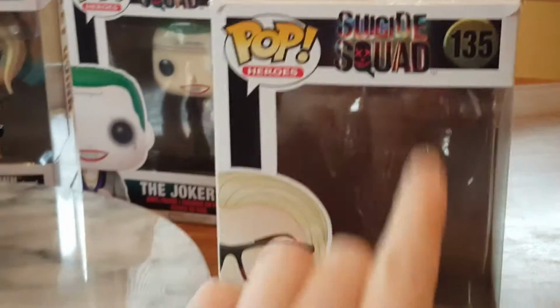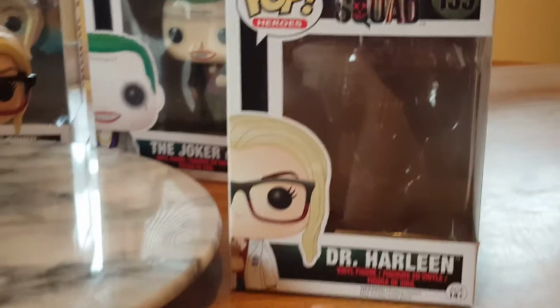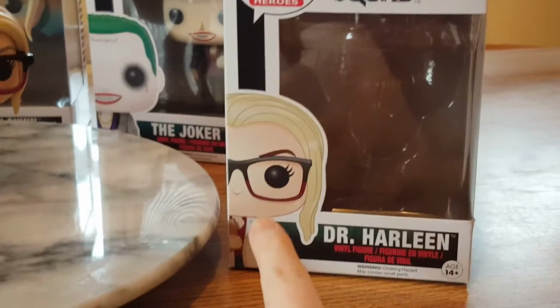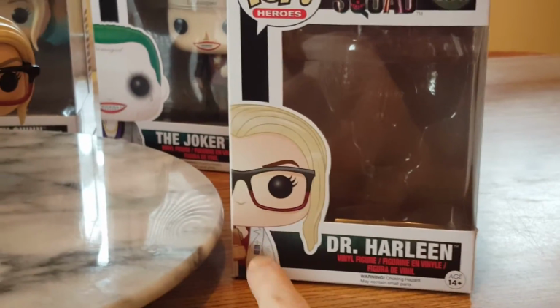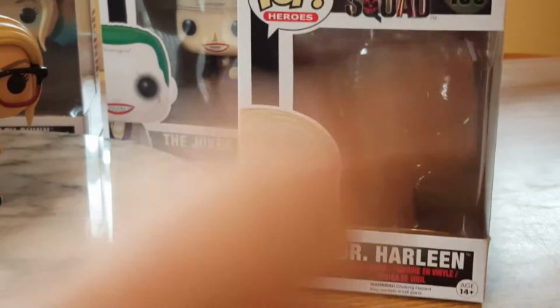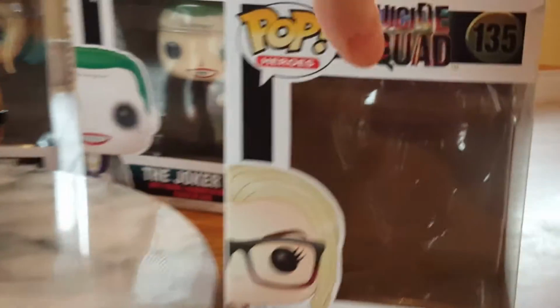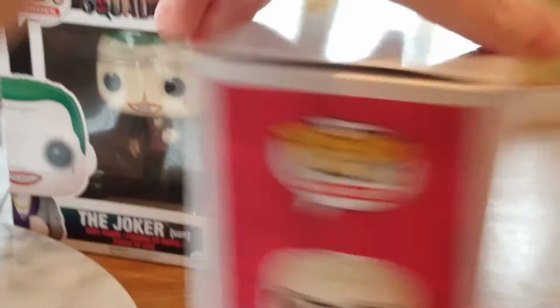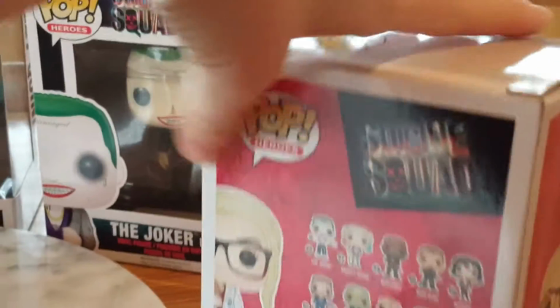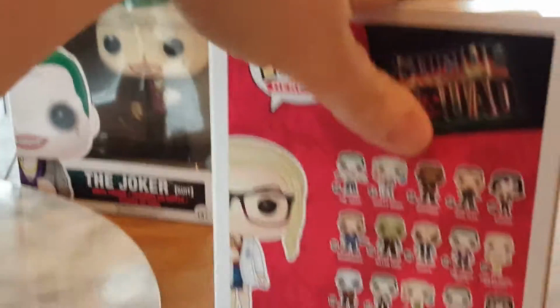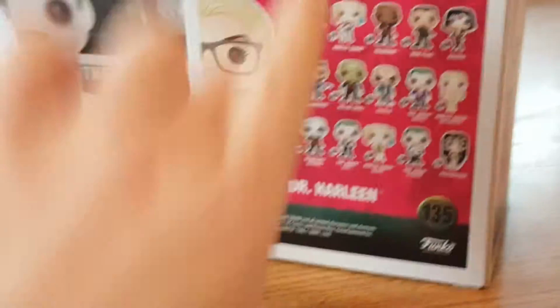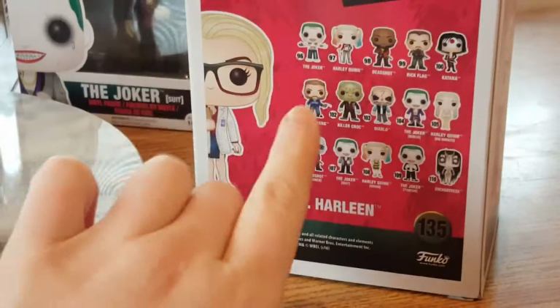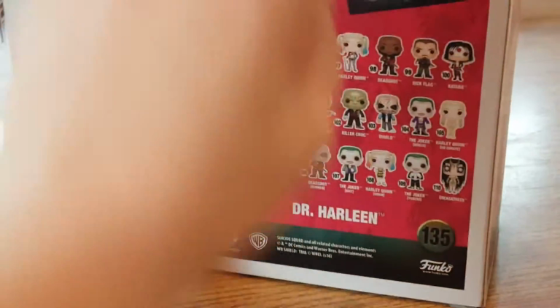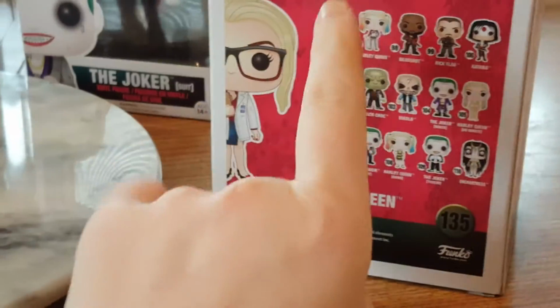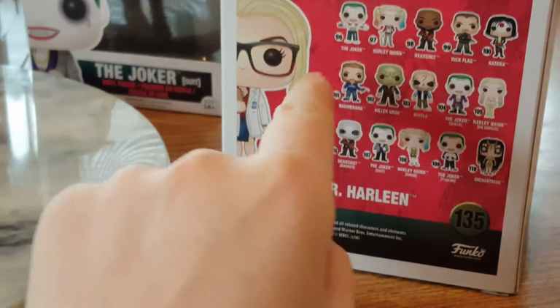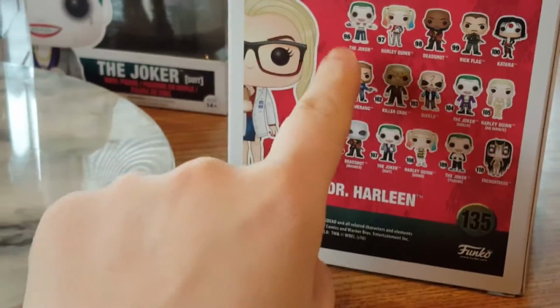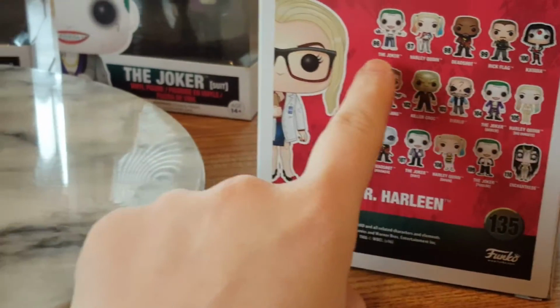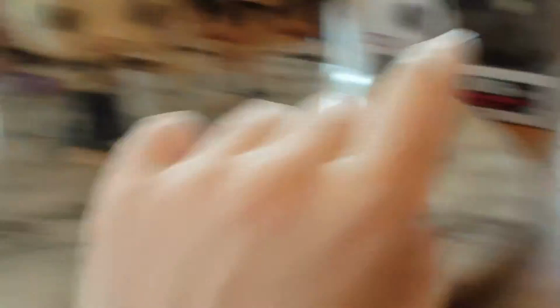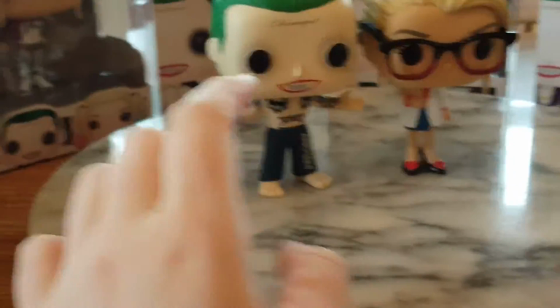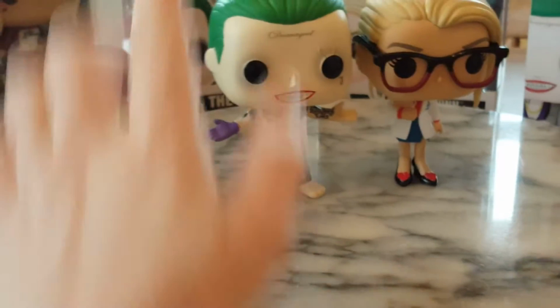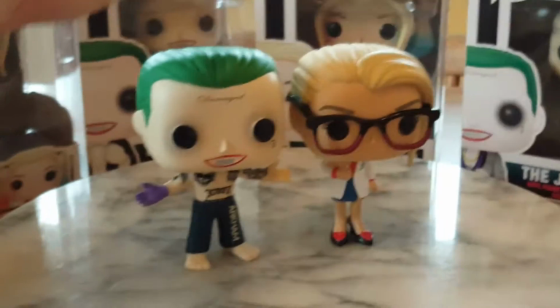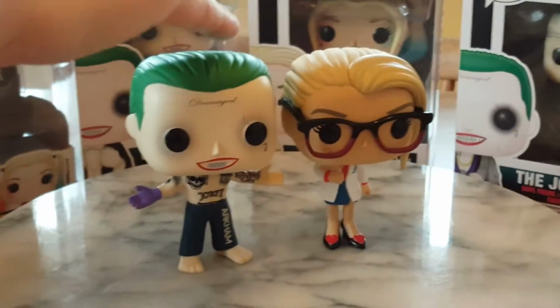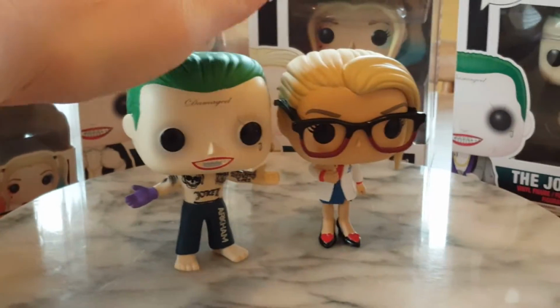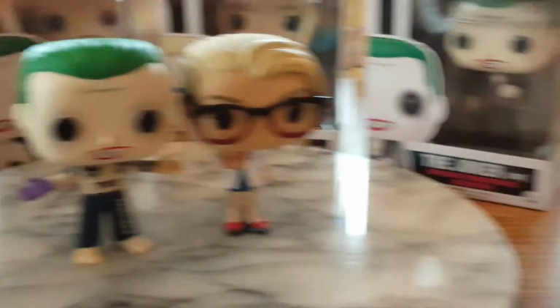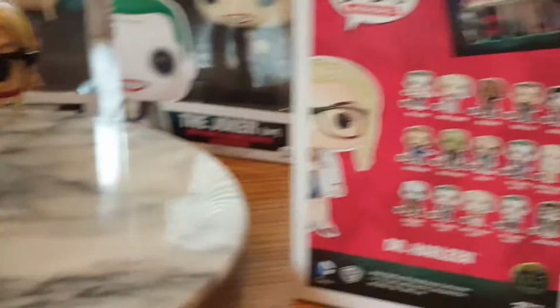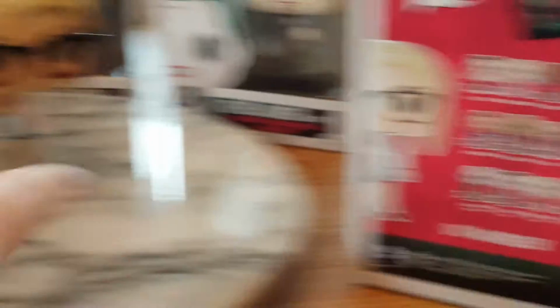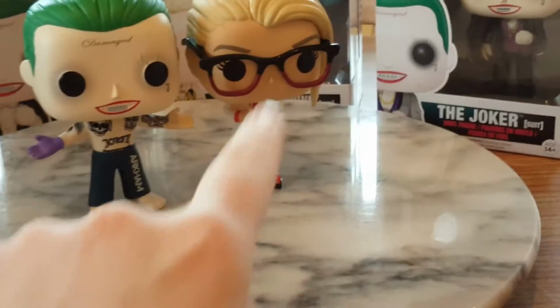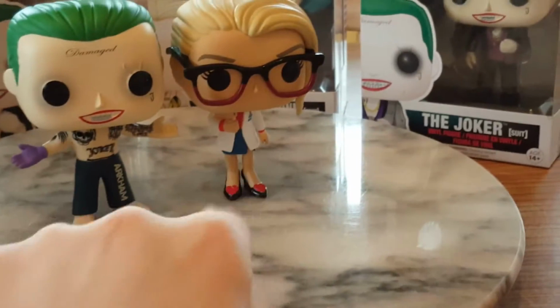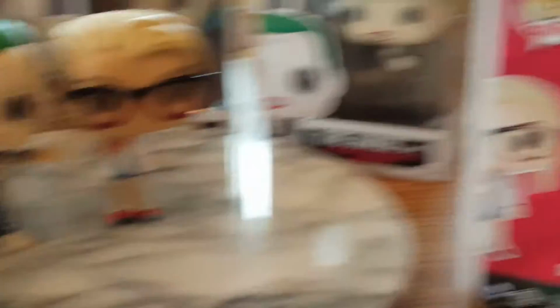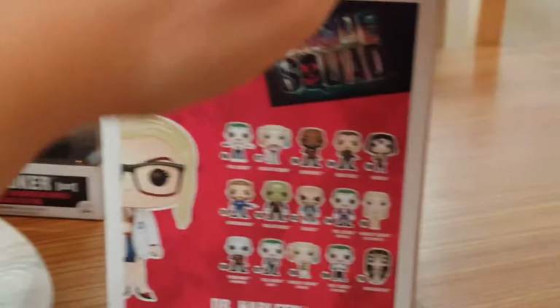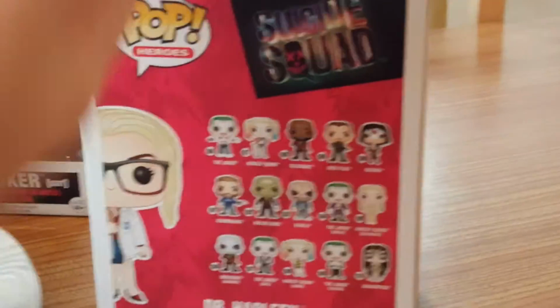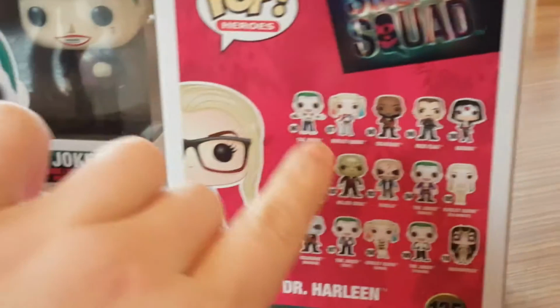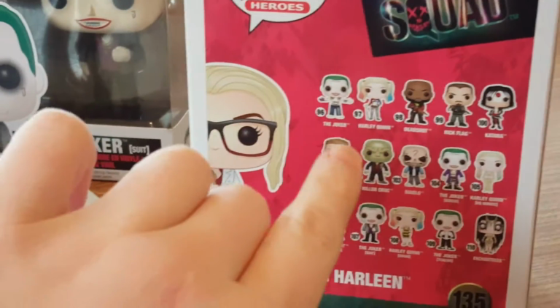She's really difficult to get hold of. I've got my Arkham Joker out next to her there. She's actually managing to stand up without her stand, which is a miracle in itself.